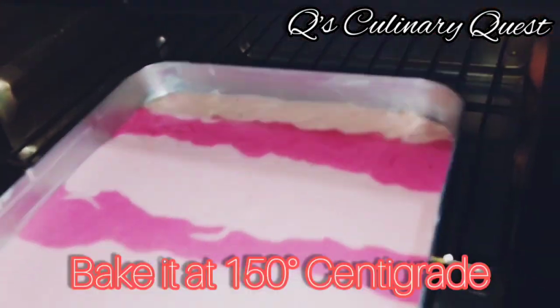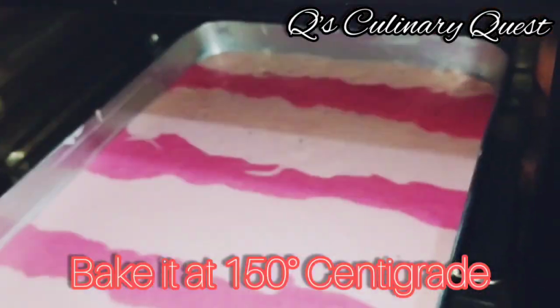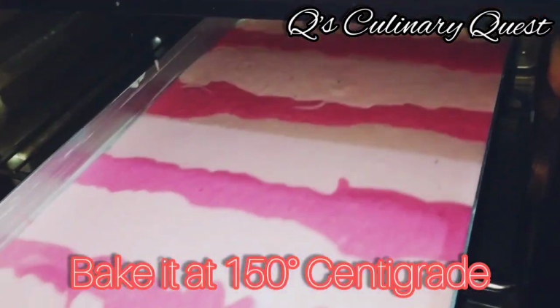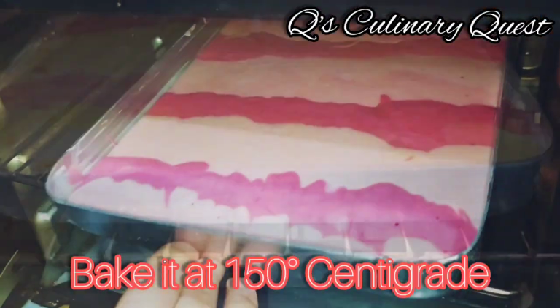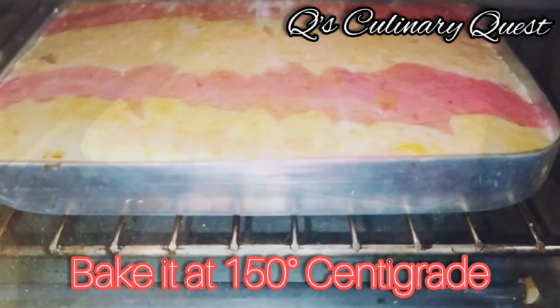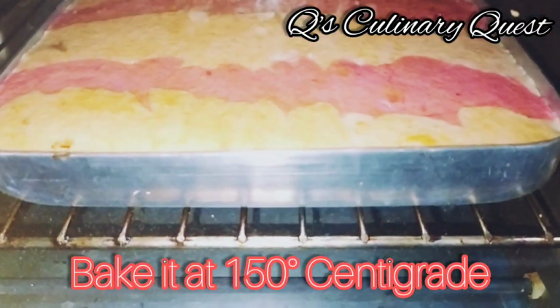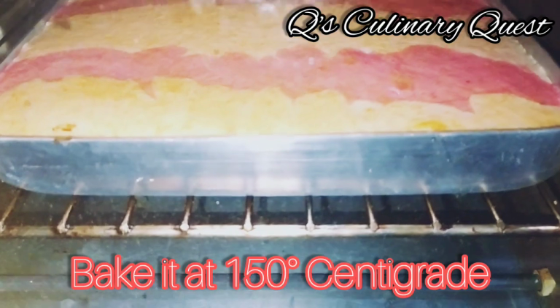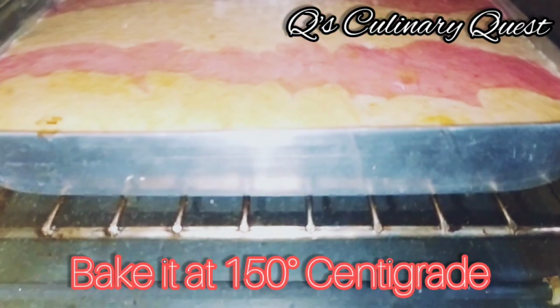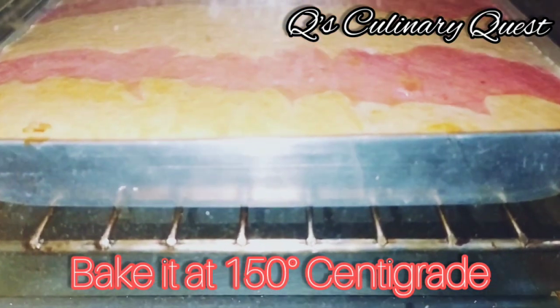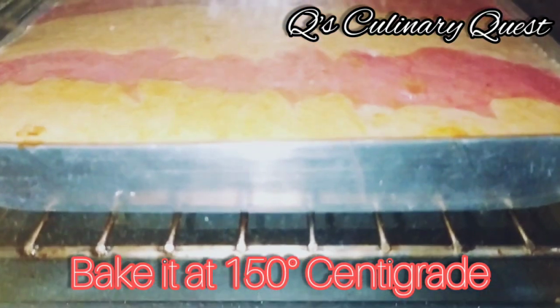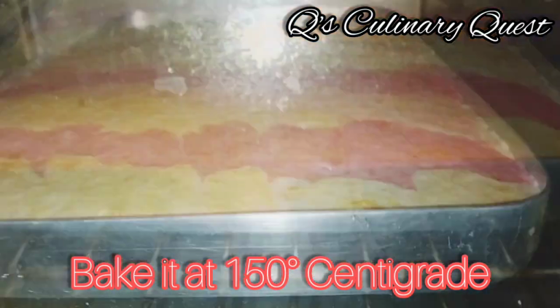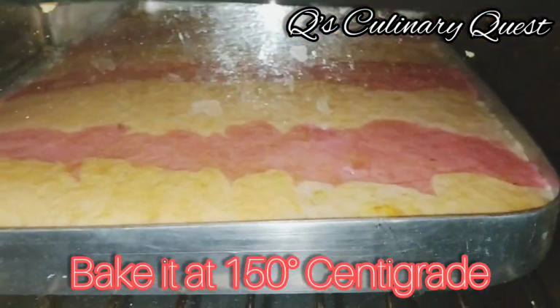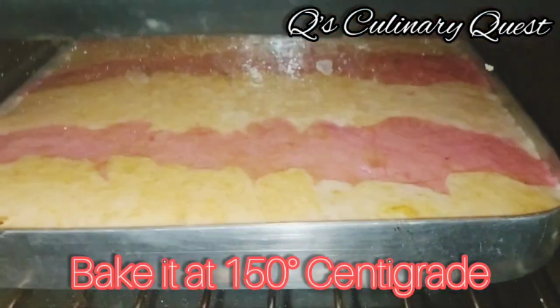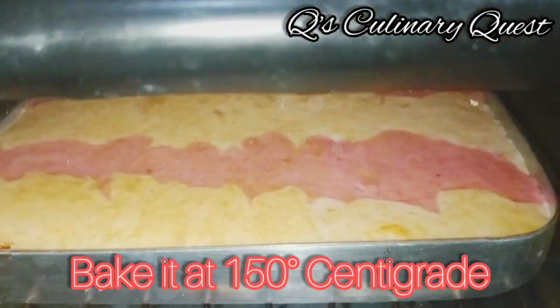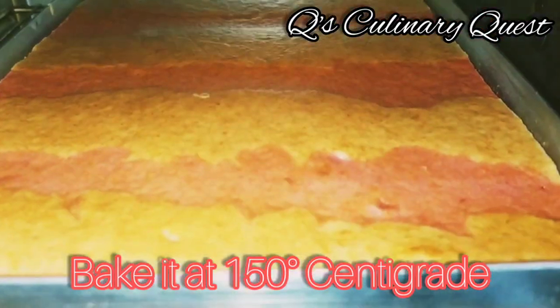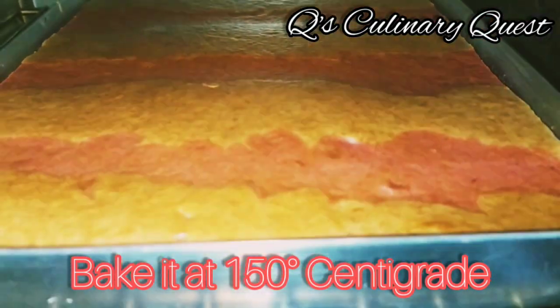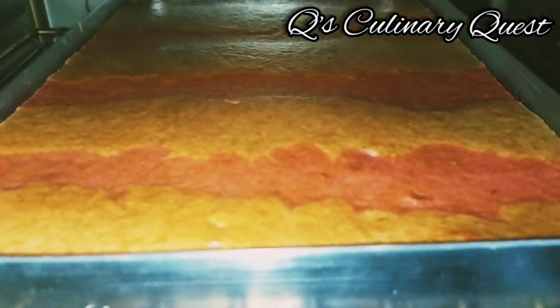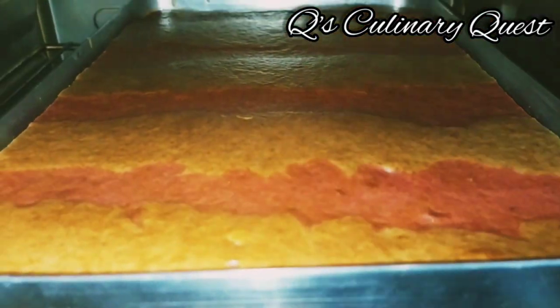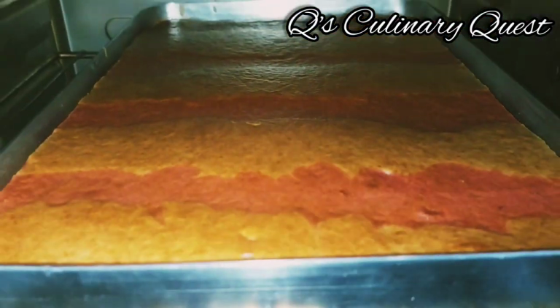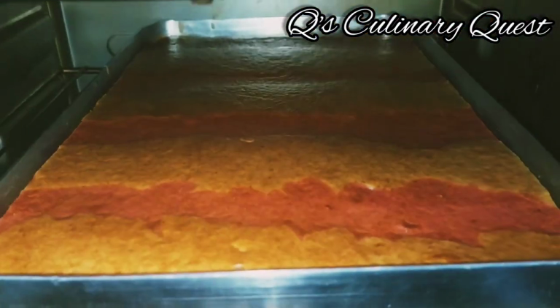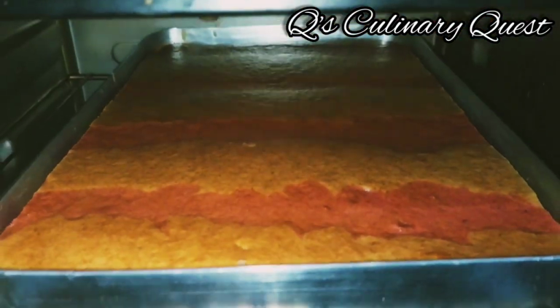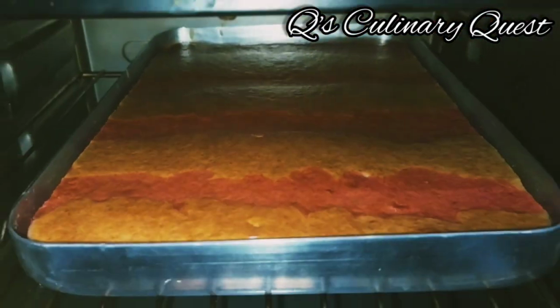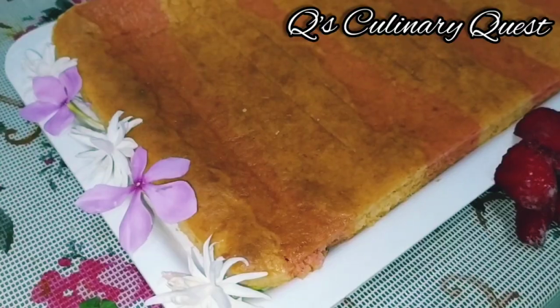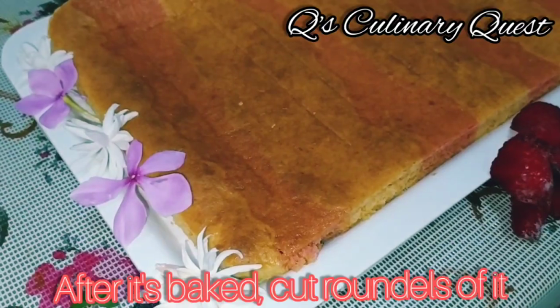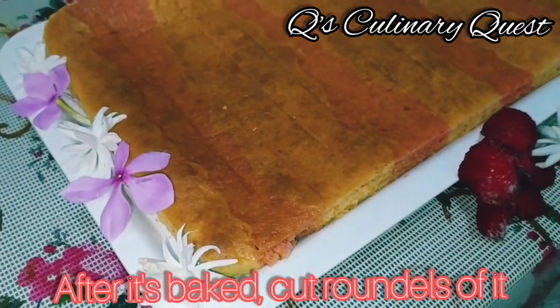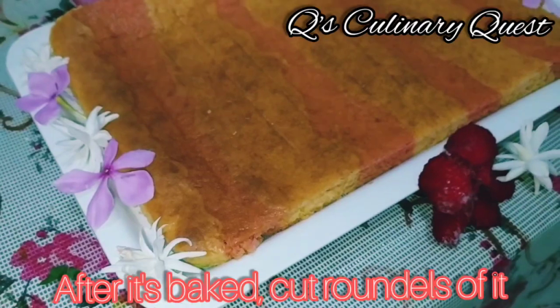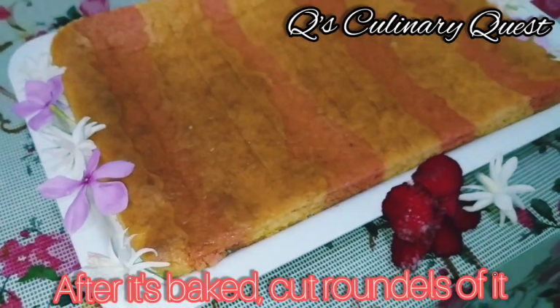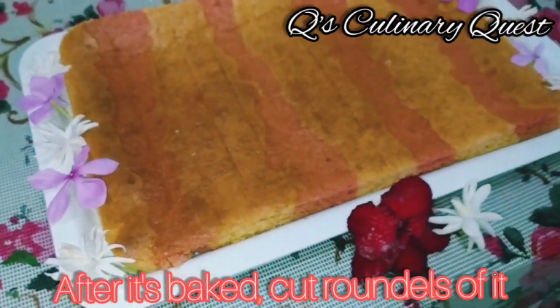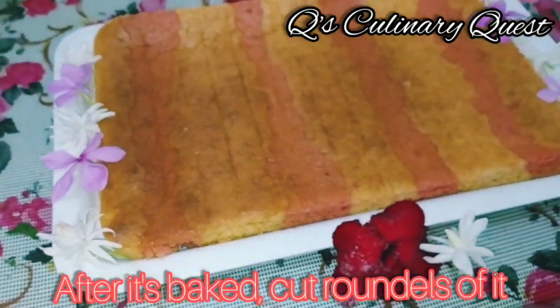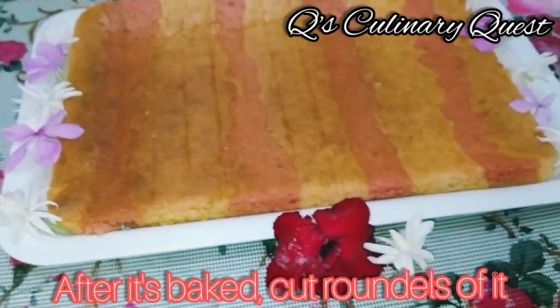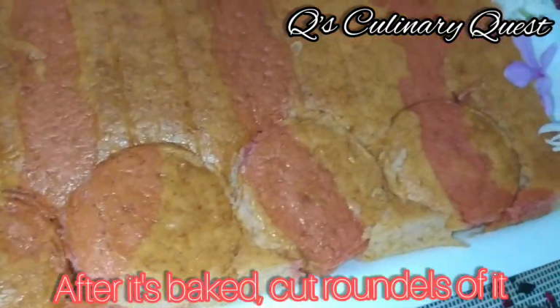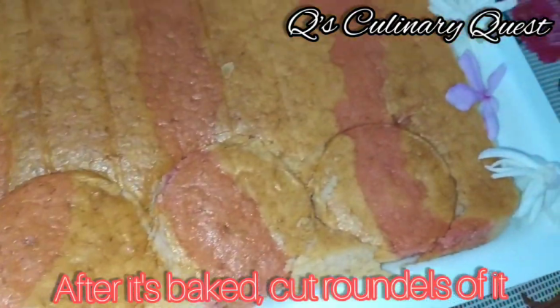Now bake it at 150 degrees centigrade. Make sure you don't harm your hands. After it's baked, cut it into round shapes until it fits.